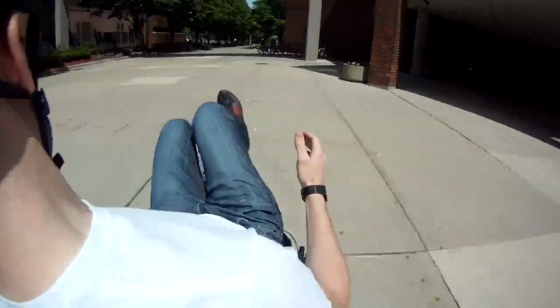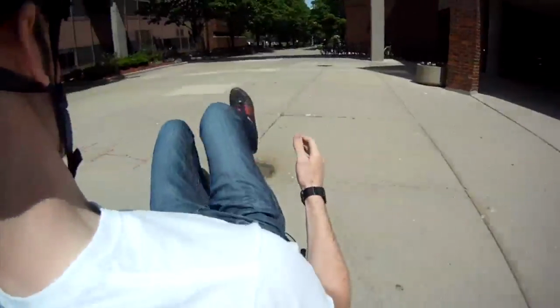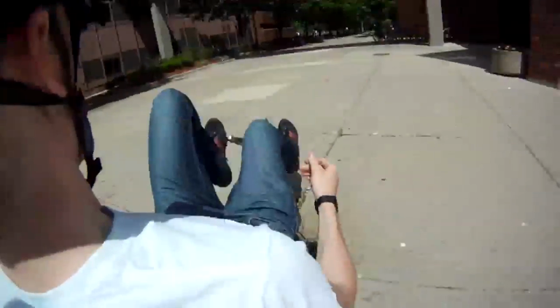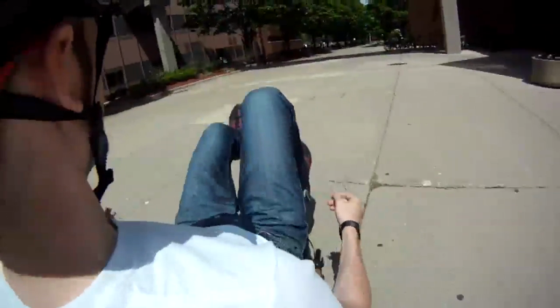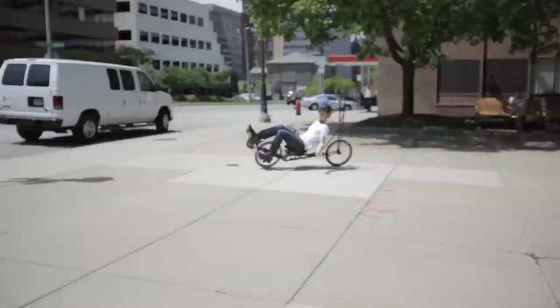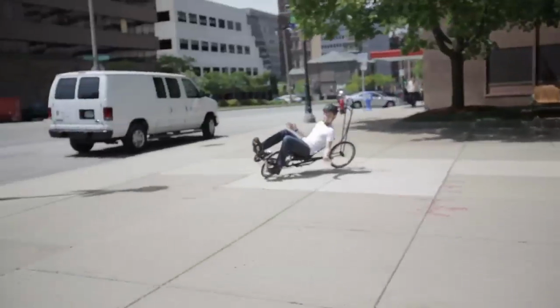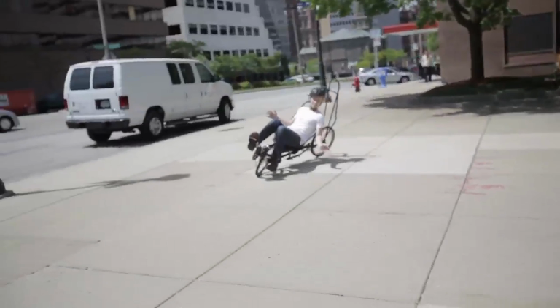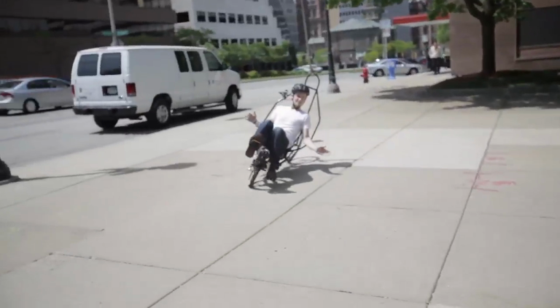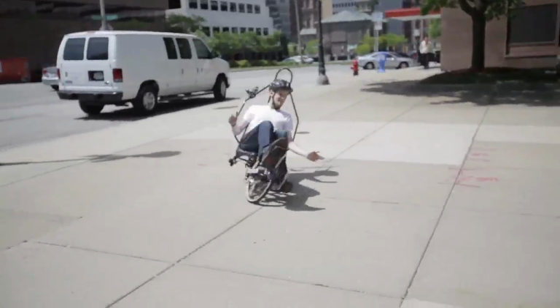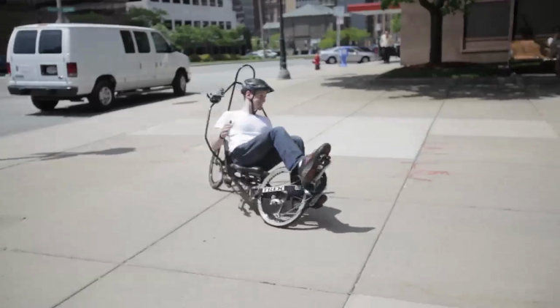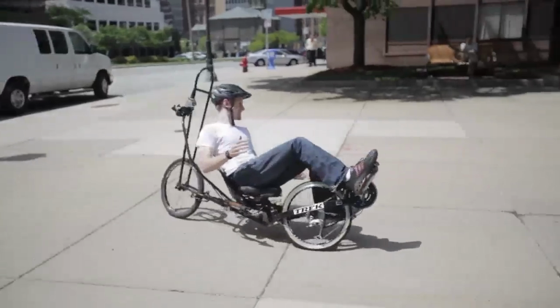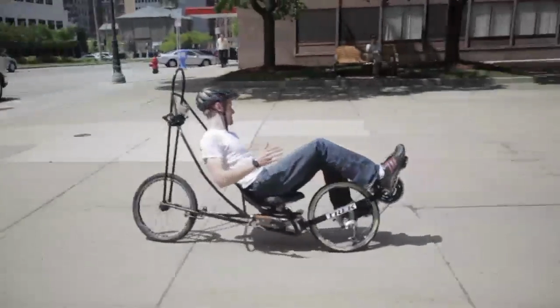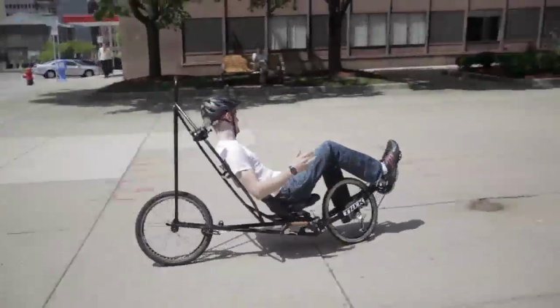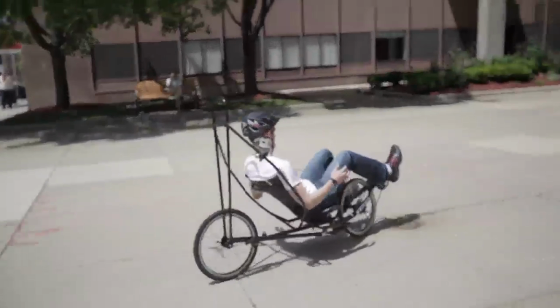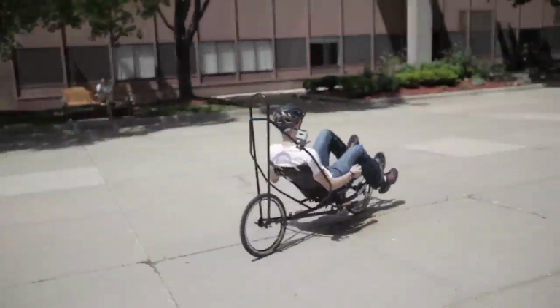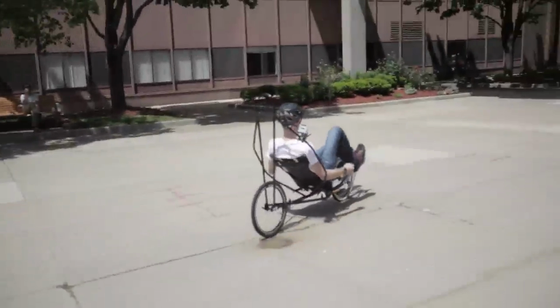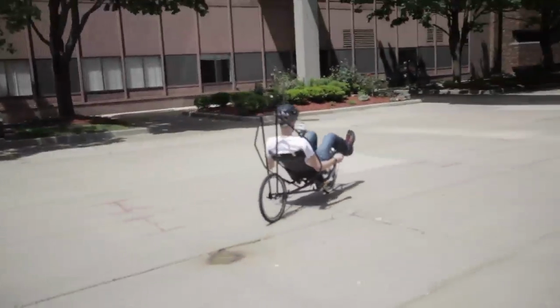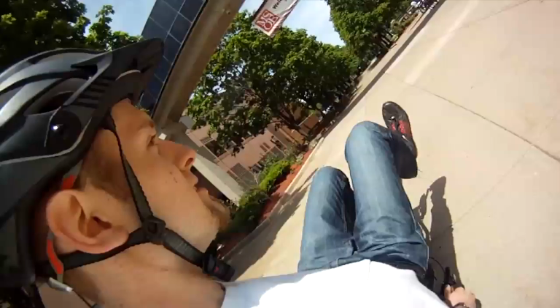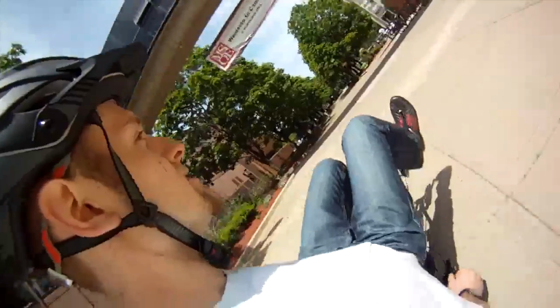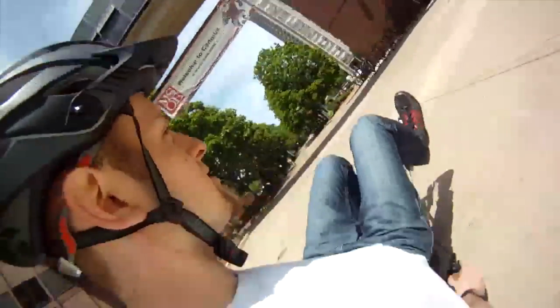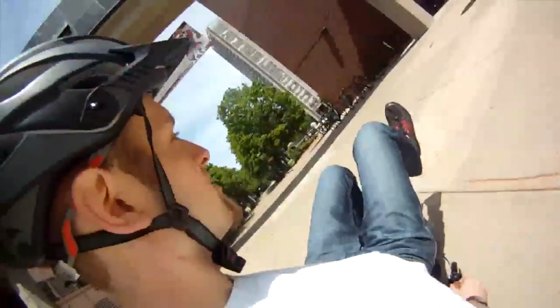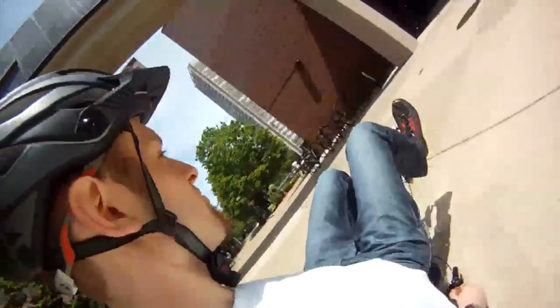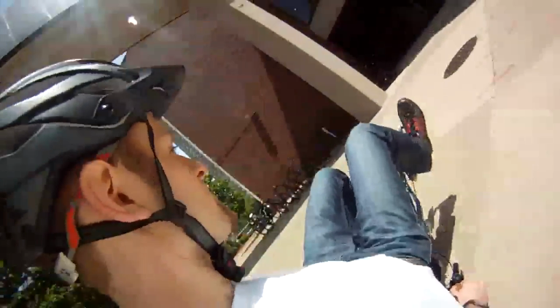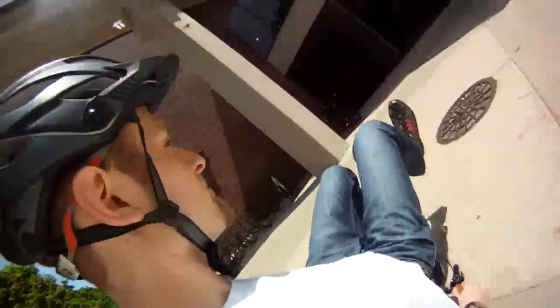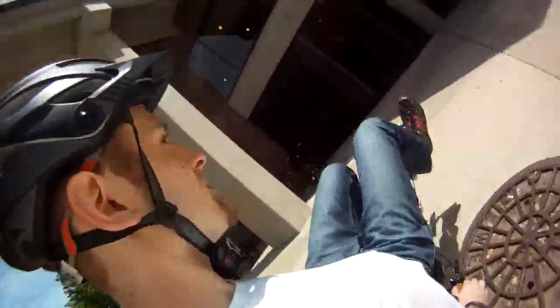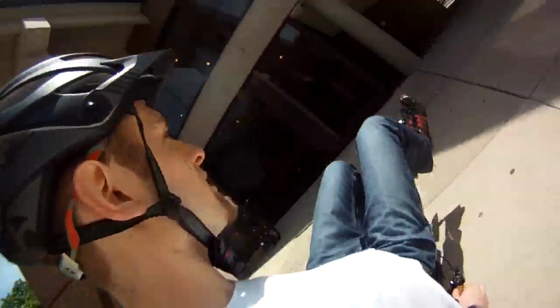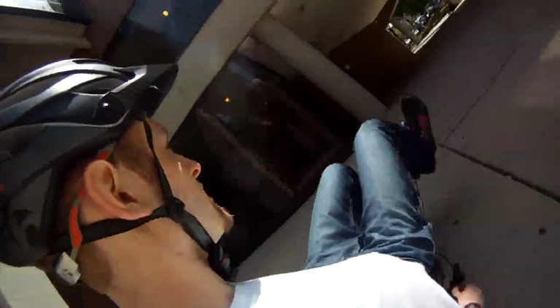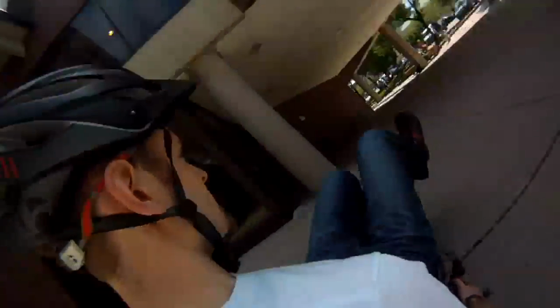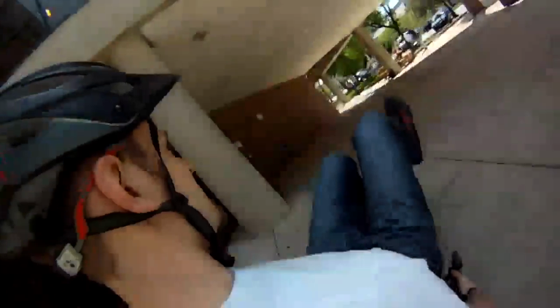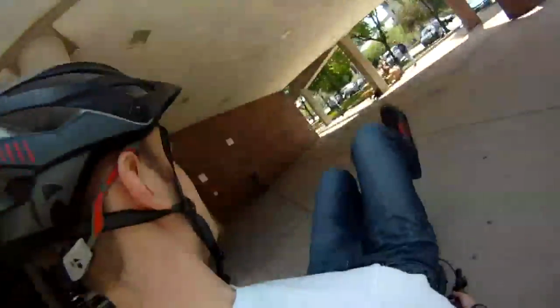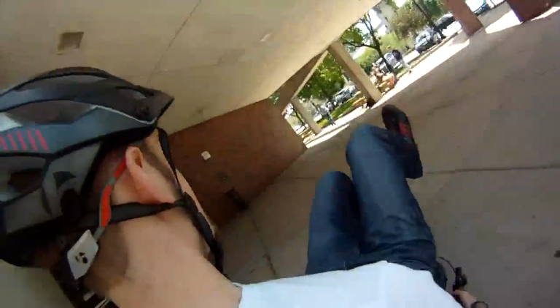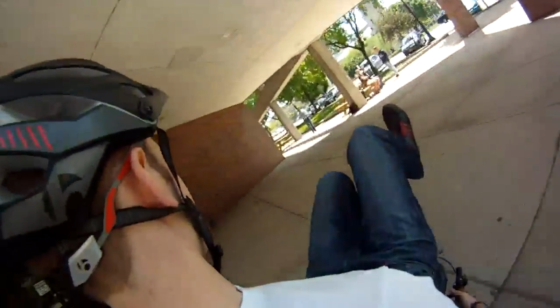This was our senior design class. We decided to do the human powered vehicle project through ASME, and we competed in the design competition.